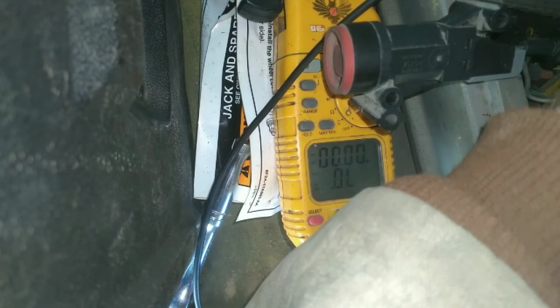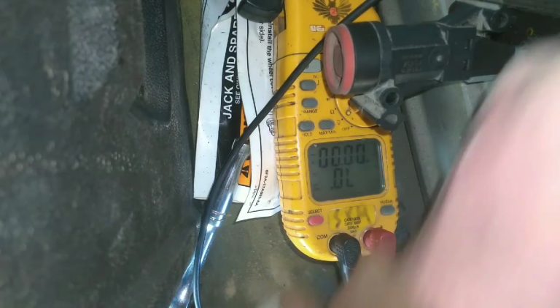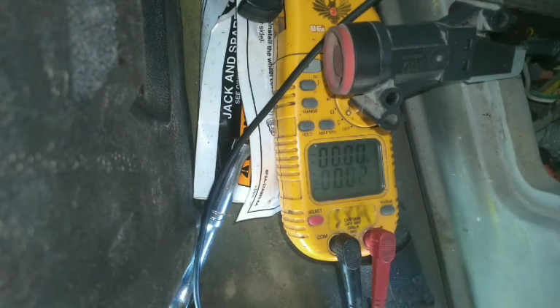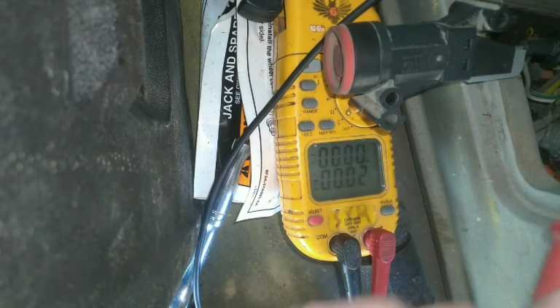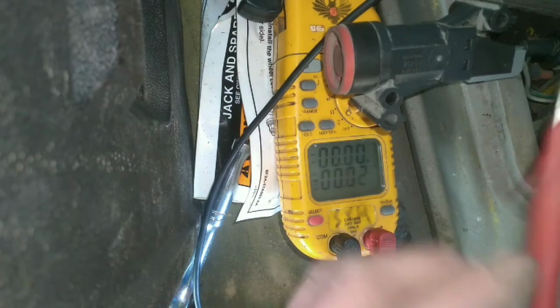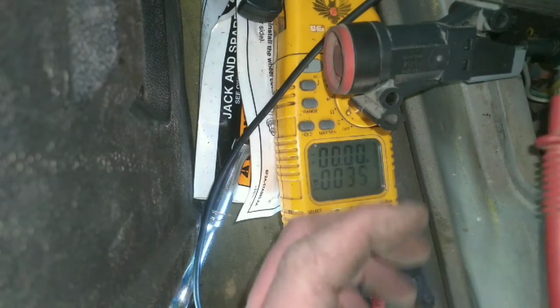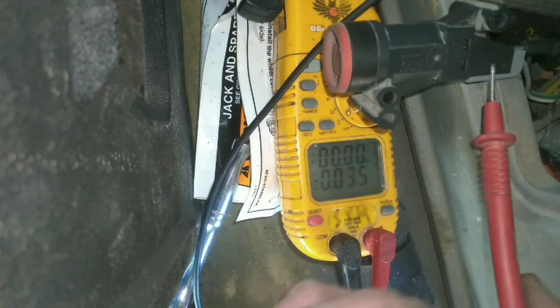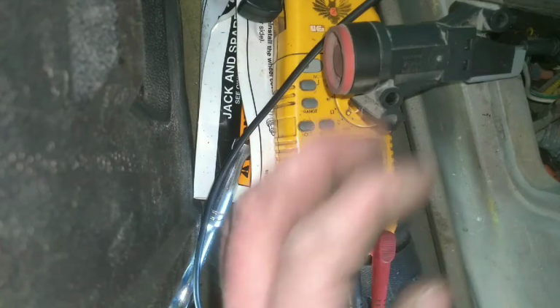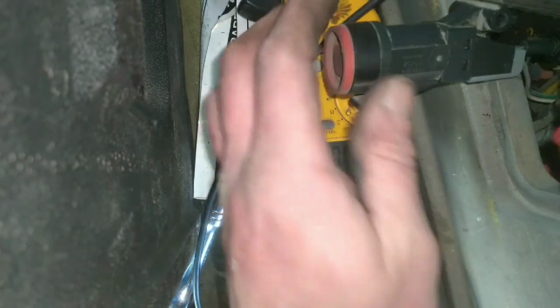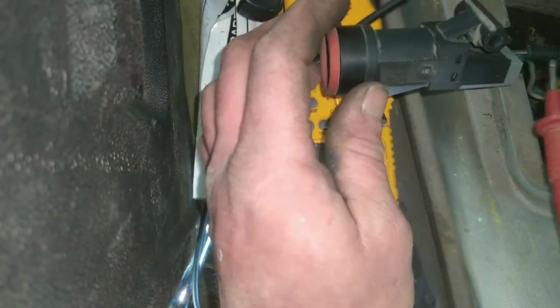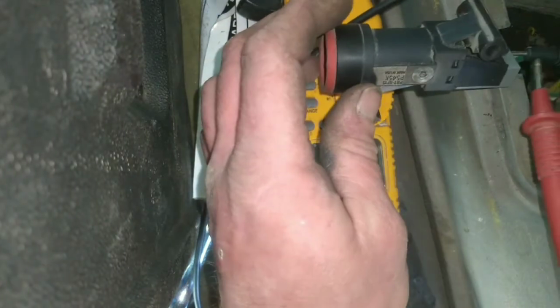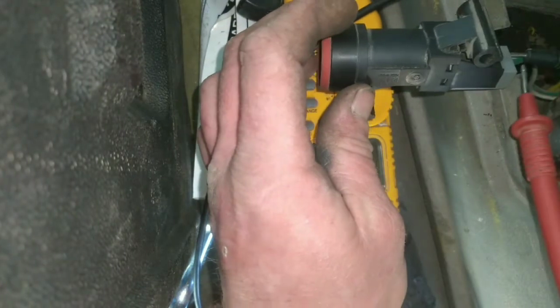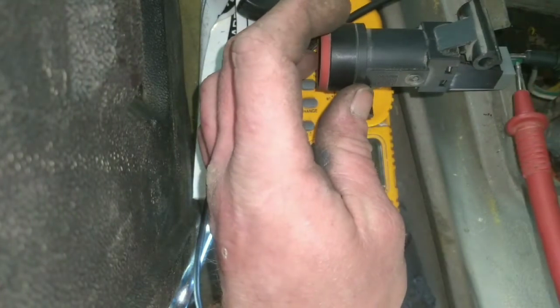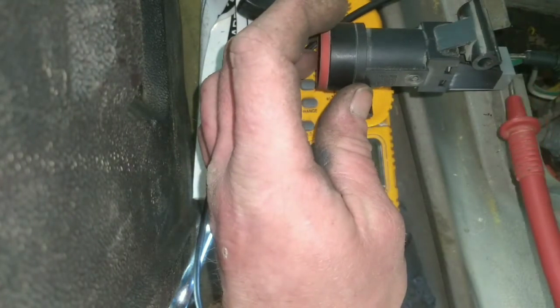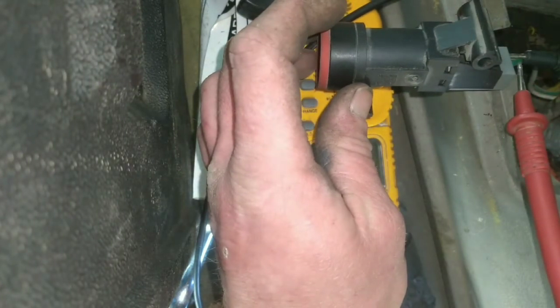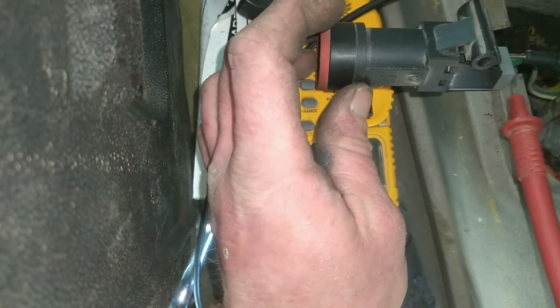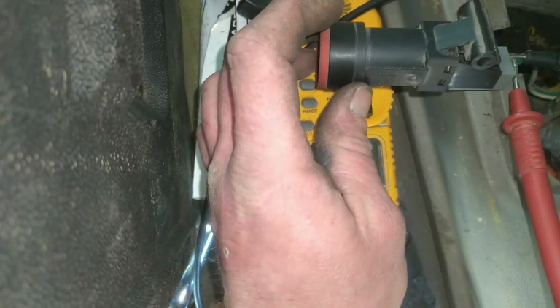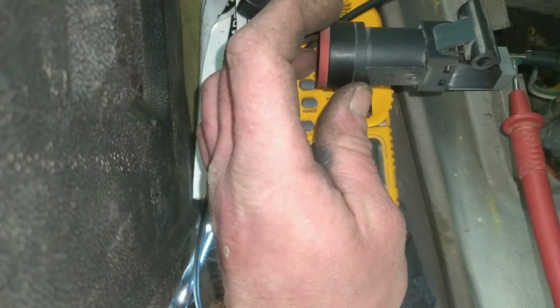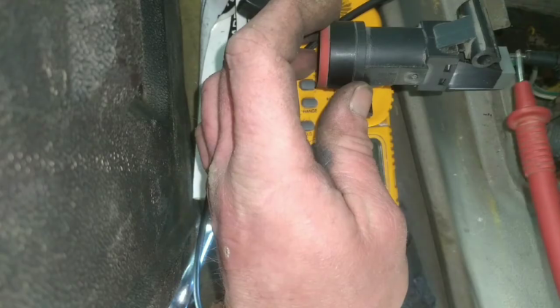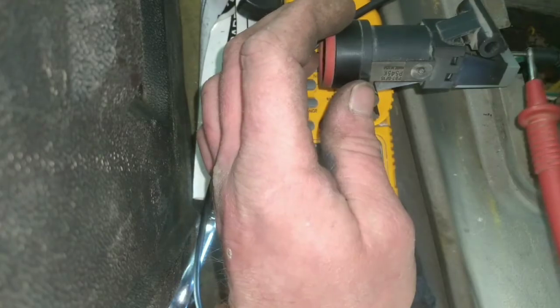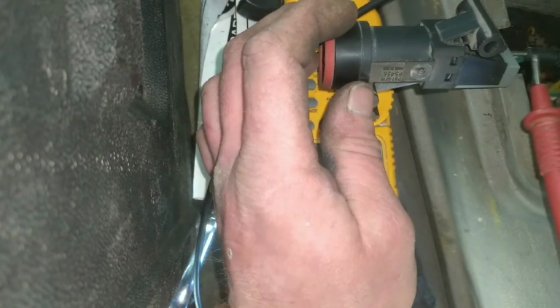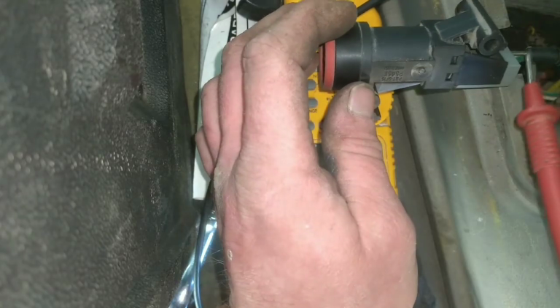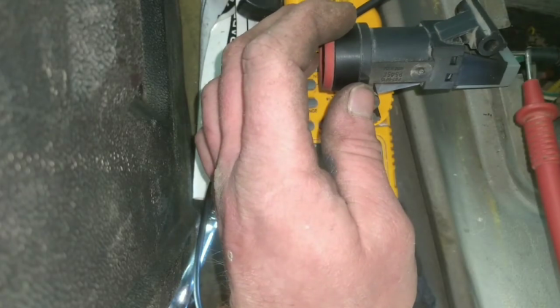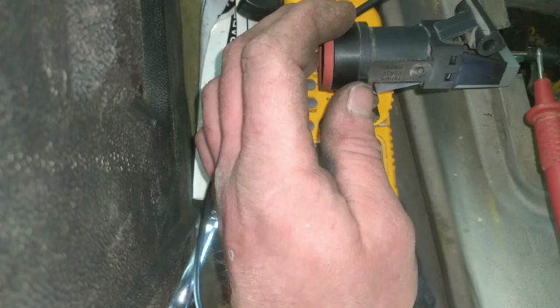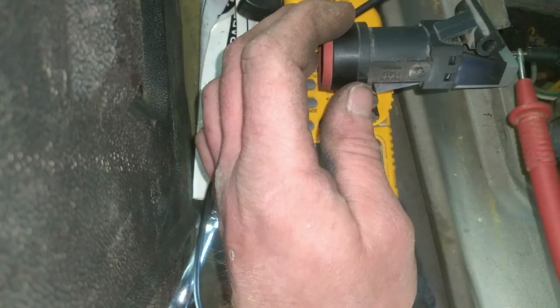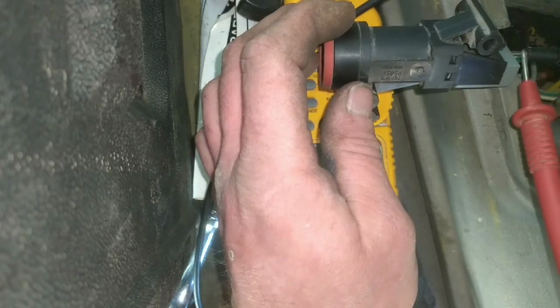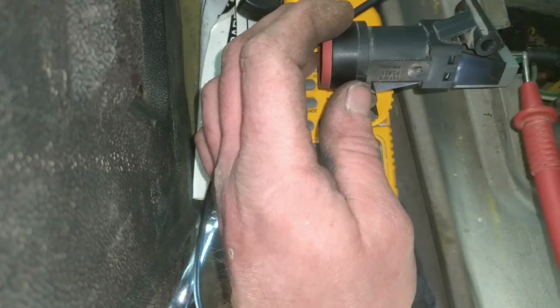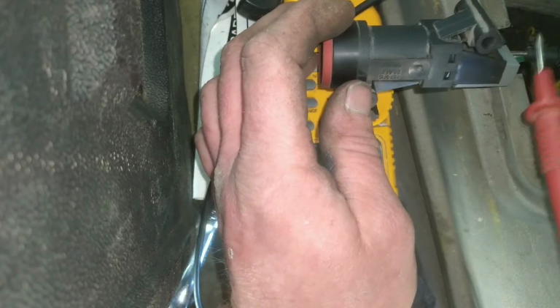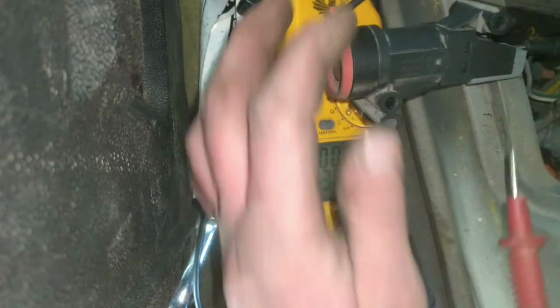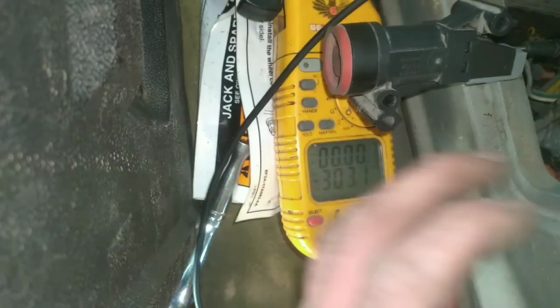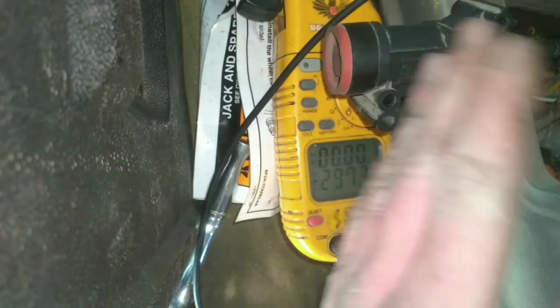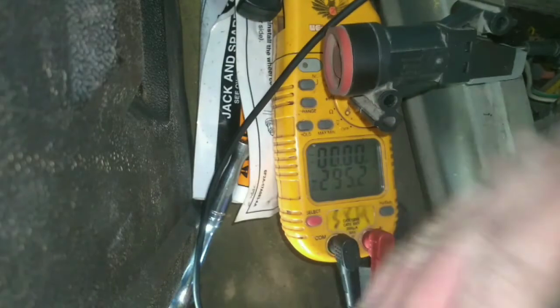Now if this switch is bad, you'll have voltage on the green wire coming in, but on the white wire coming back out, you won't have anything.